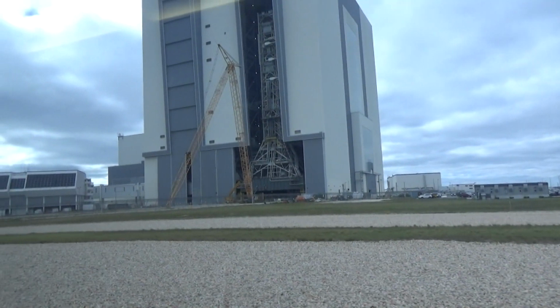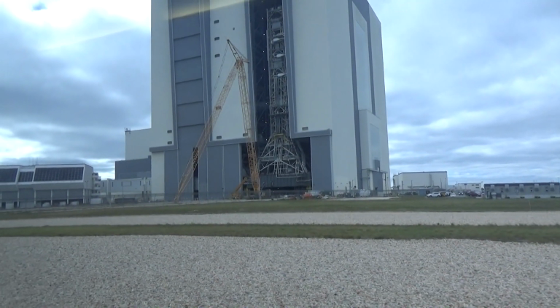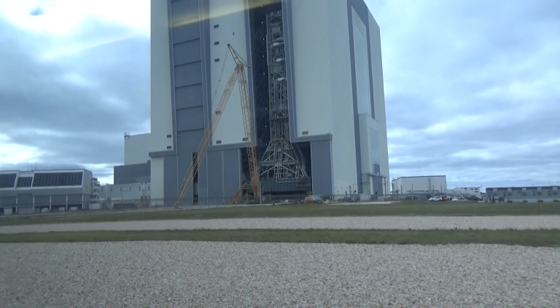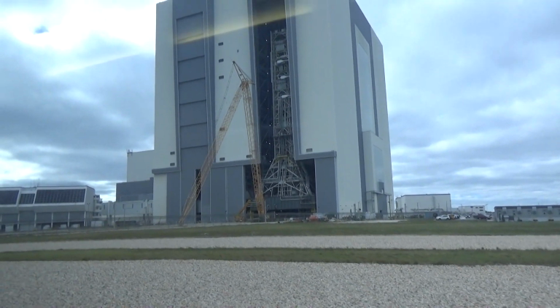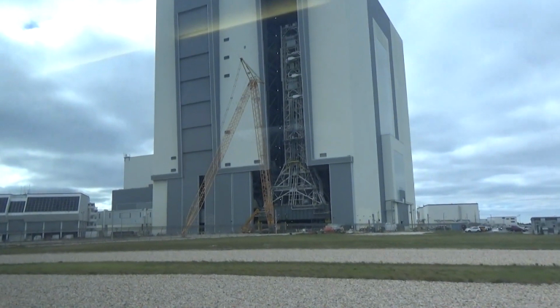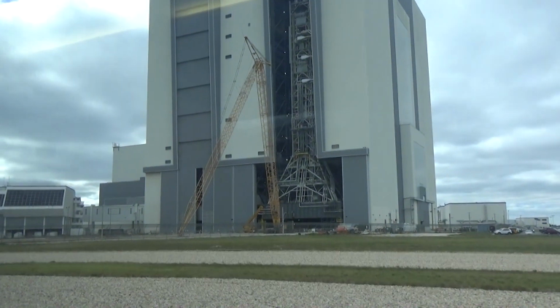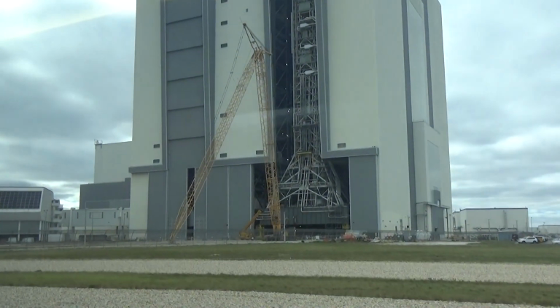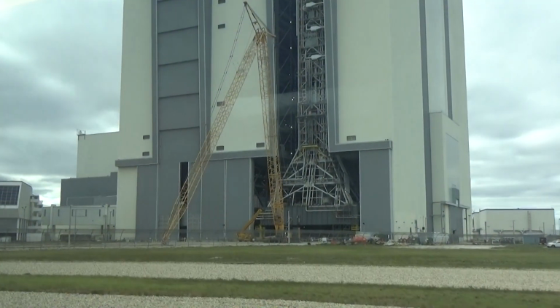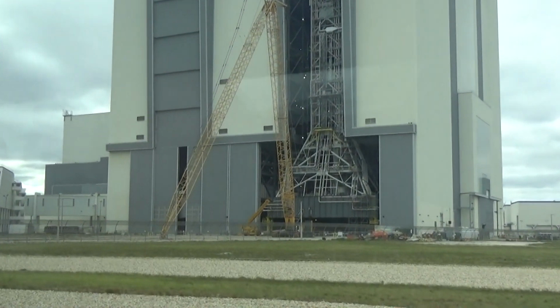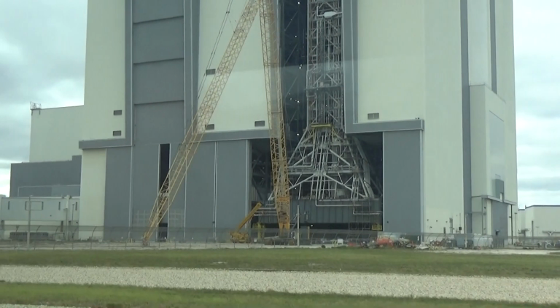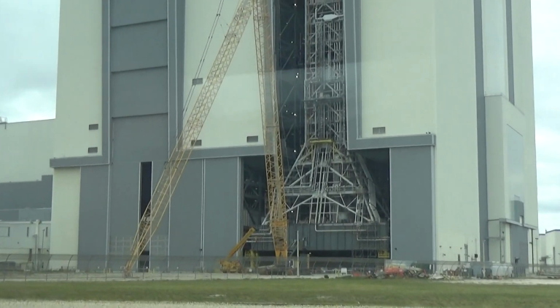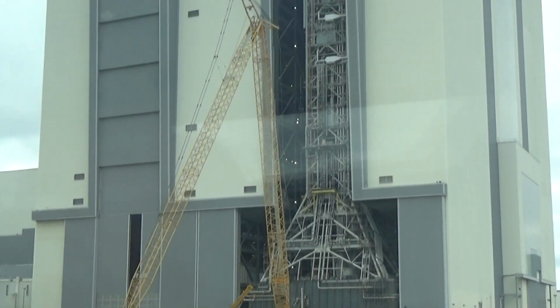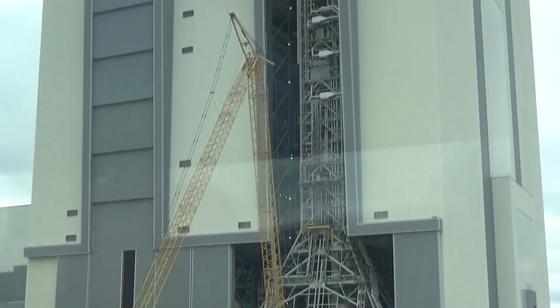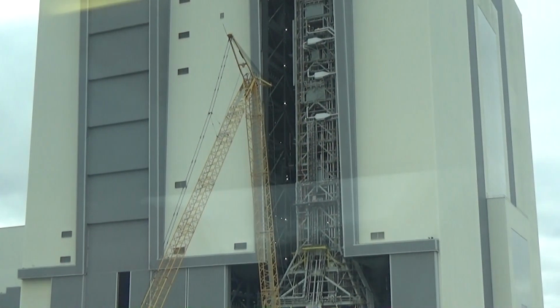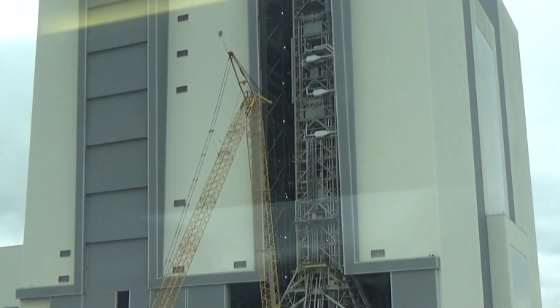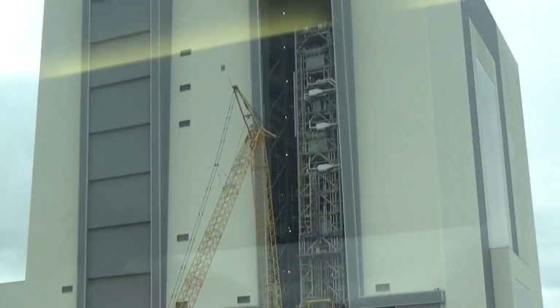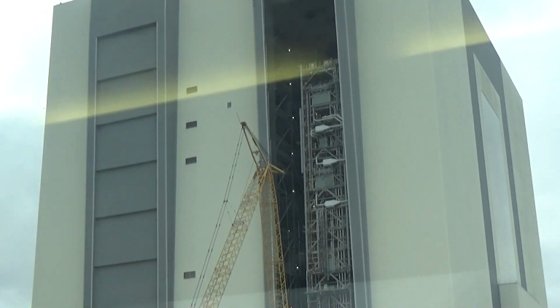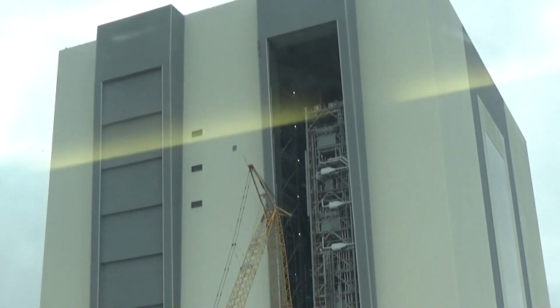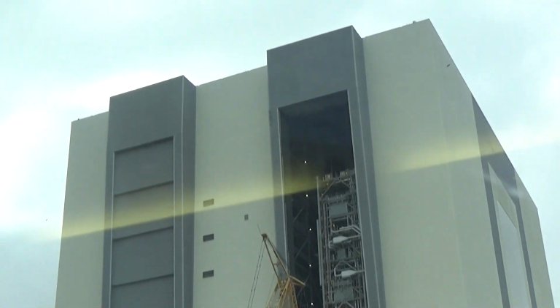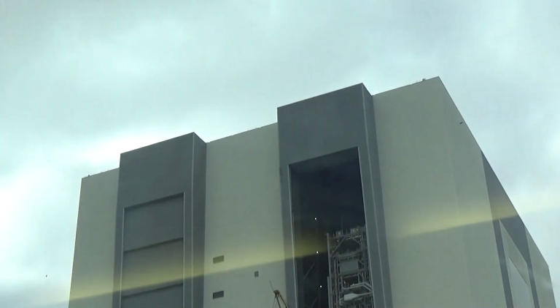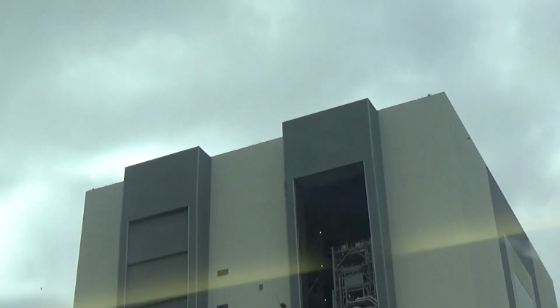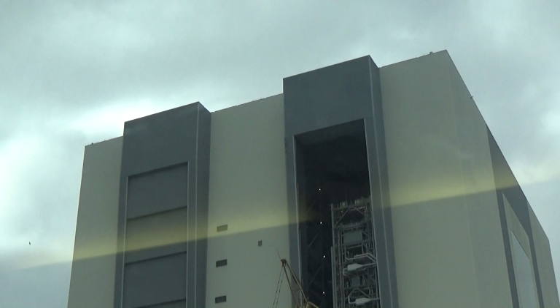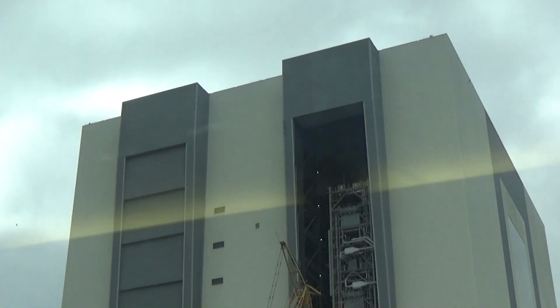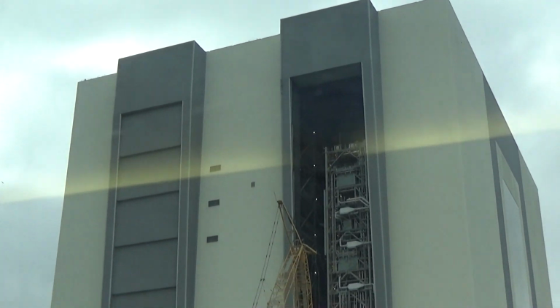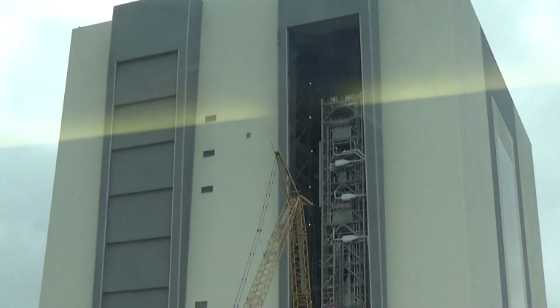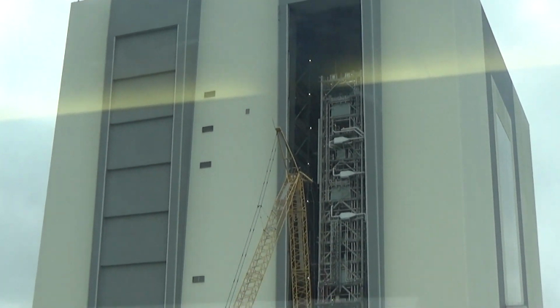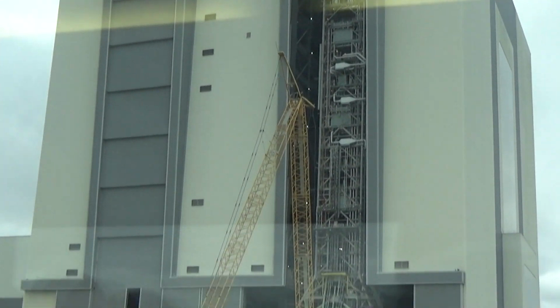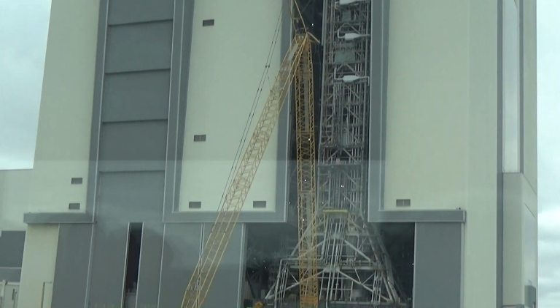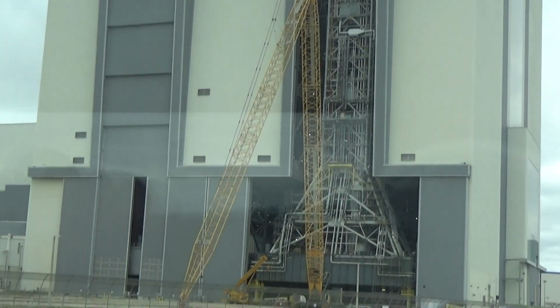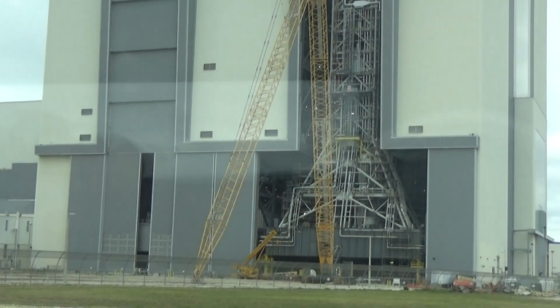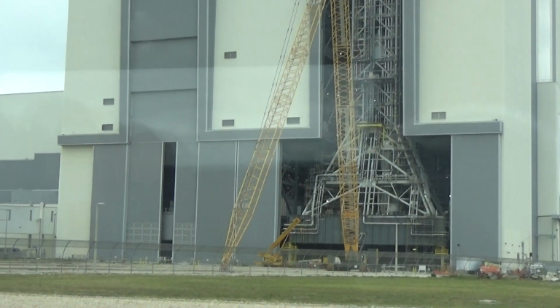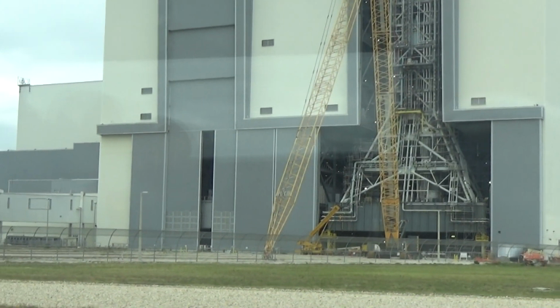We are now using that bay to build our new Space Launch System, which is going to be even bigger than the Space Shuttle. What you see inside that door is our new gantry system for the new Space Launch System — and that is brand new.